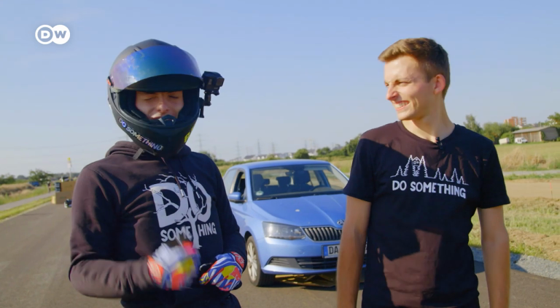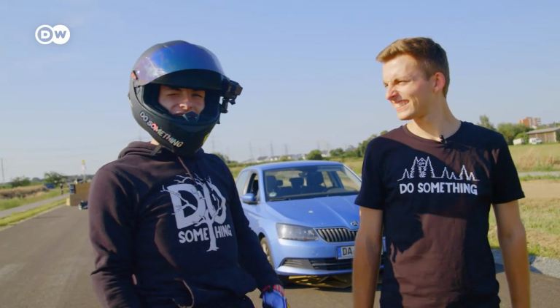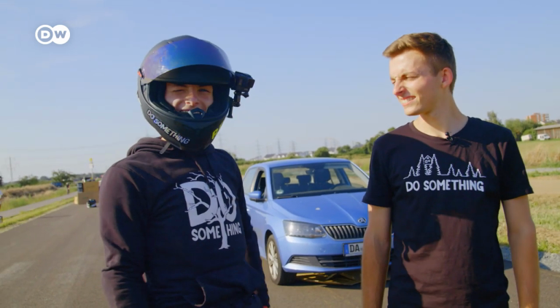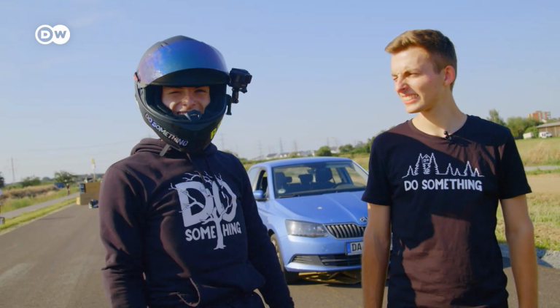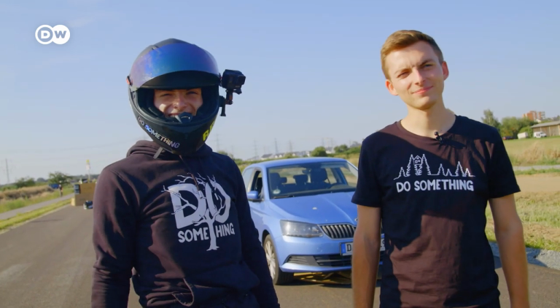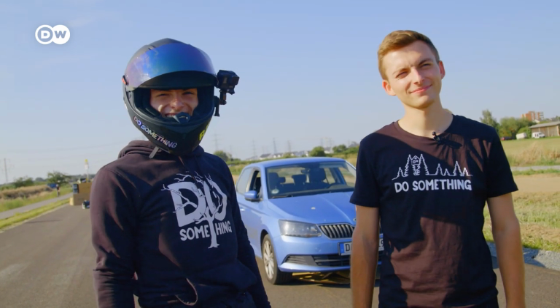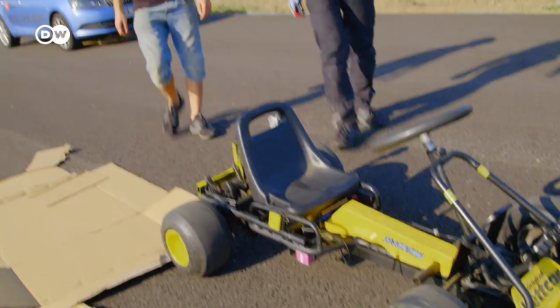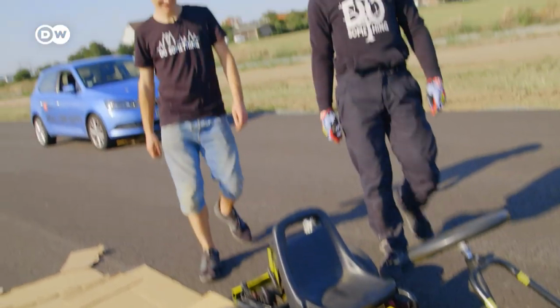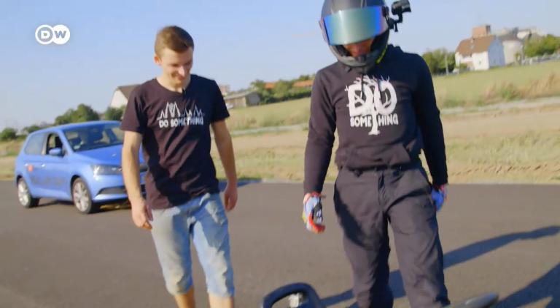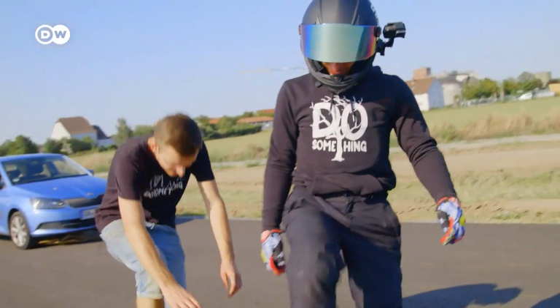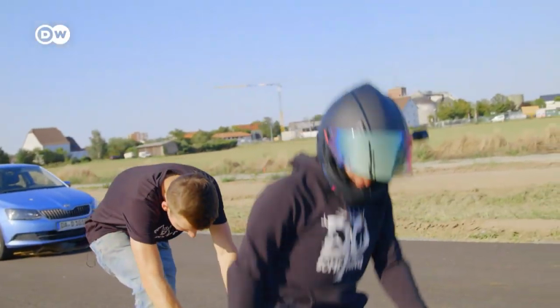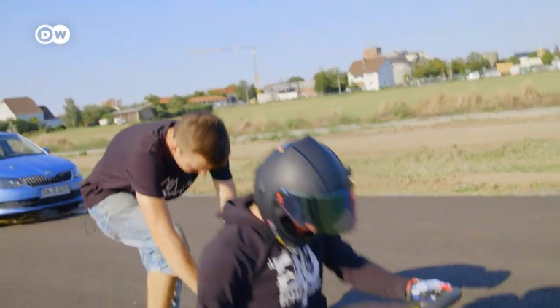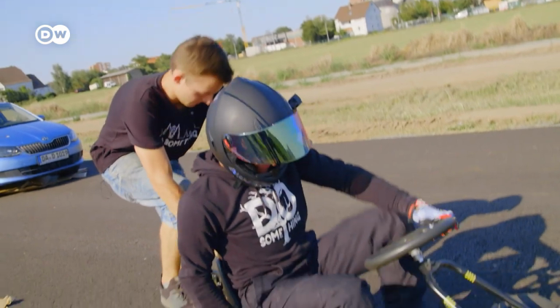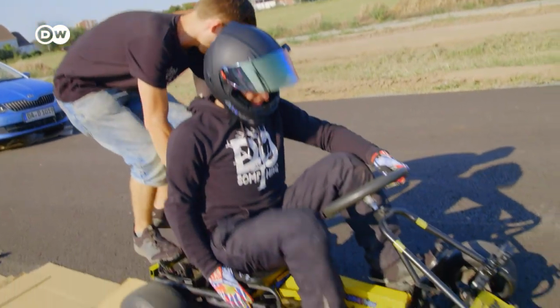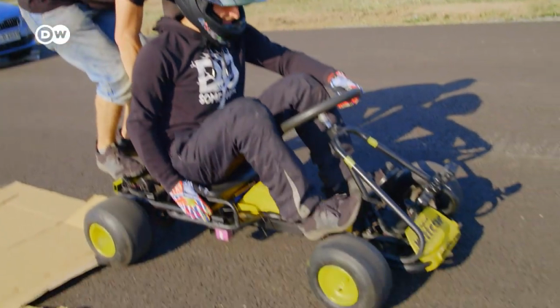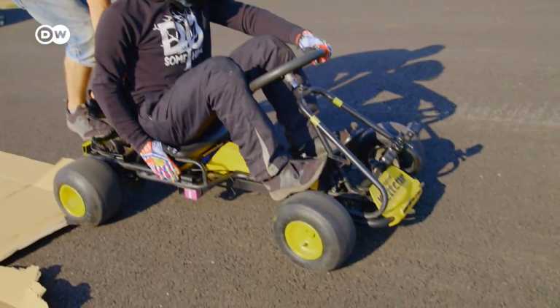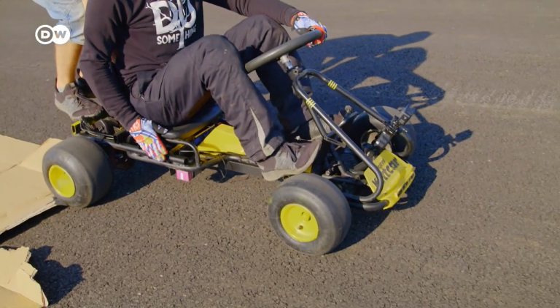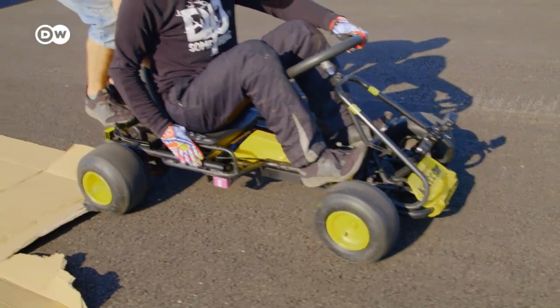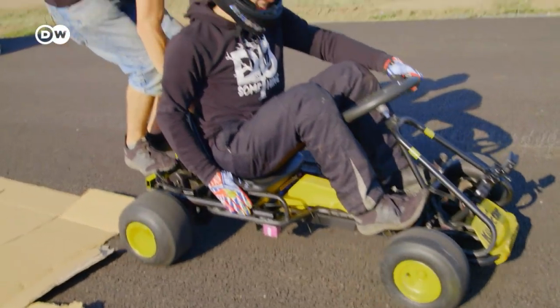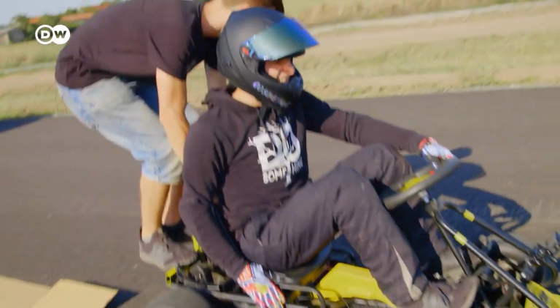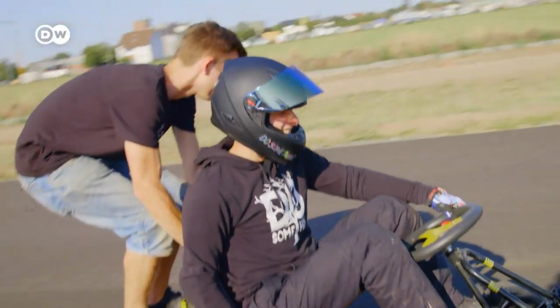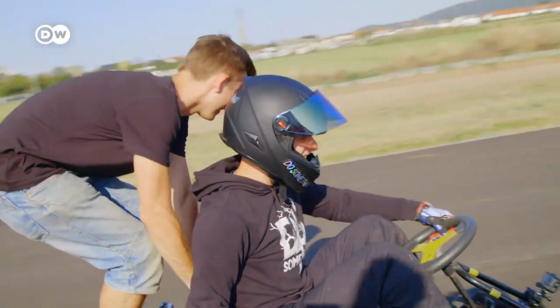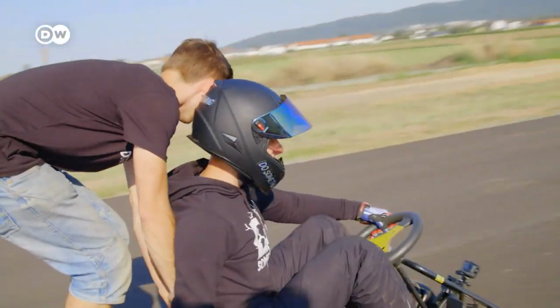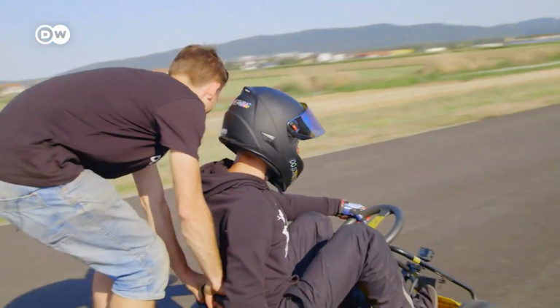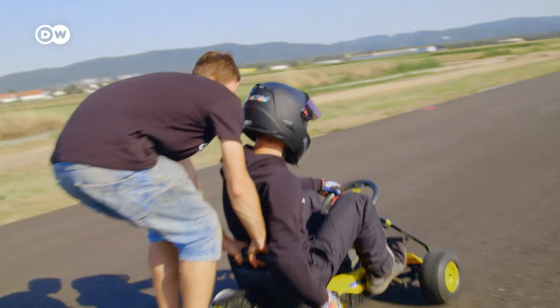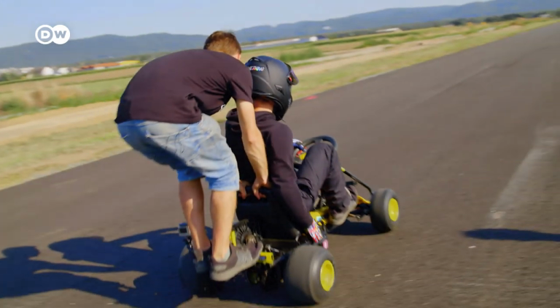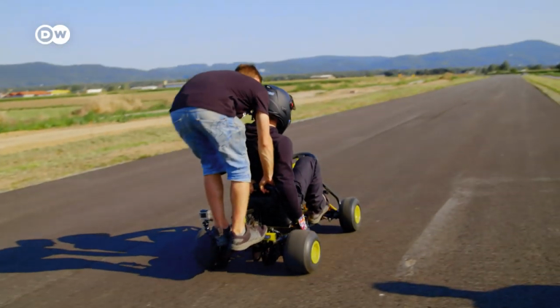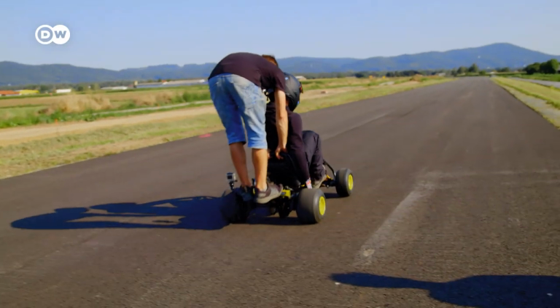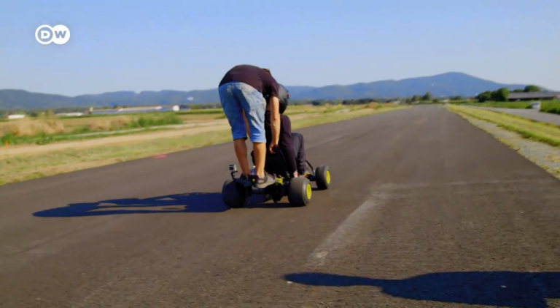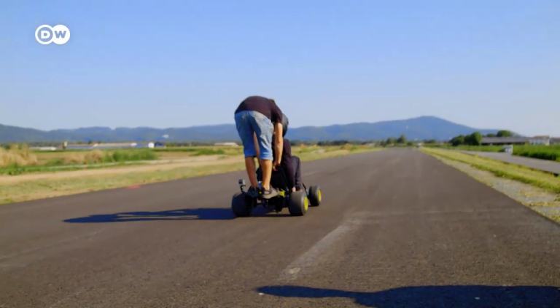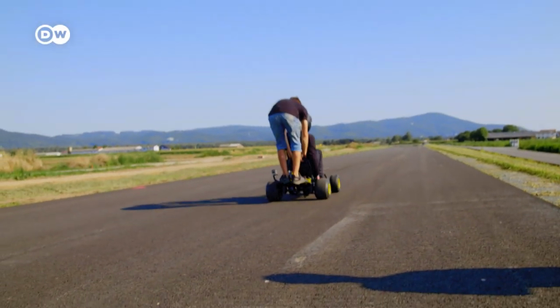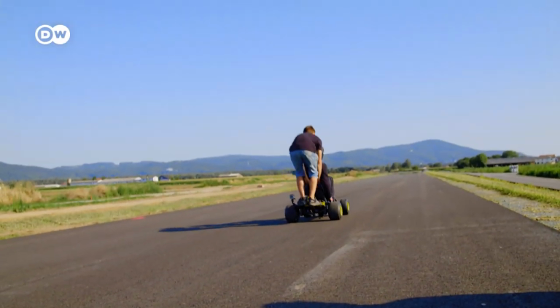We ought to make it more powerful. These twin inventors aren't worried about running out of ideas. Their next plan? A flying car.